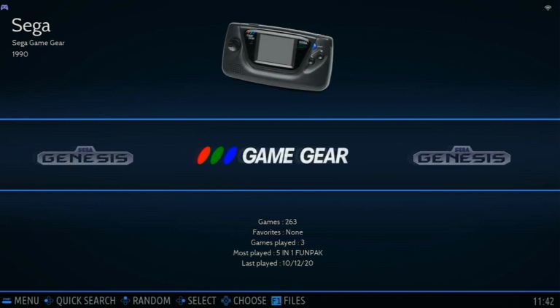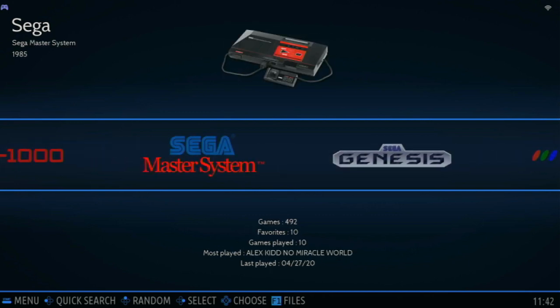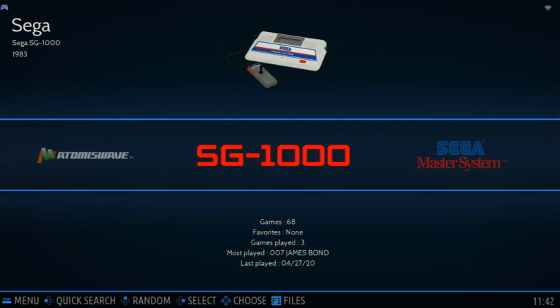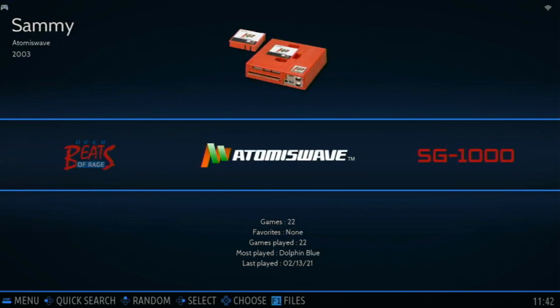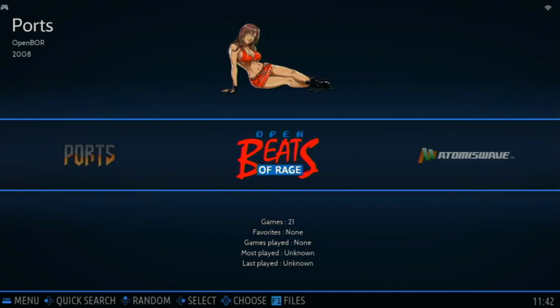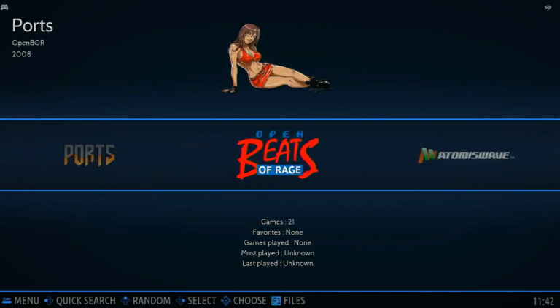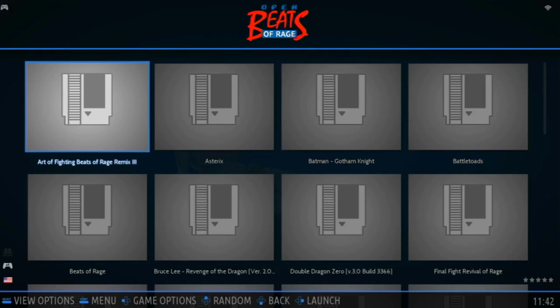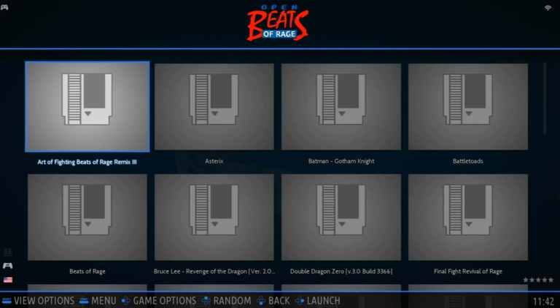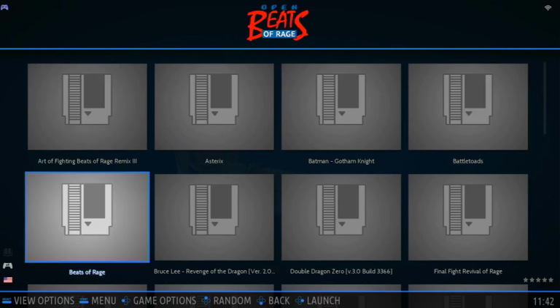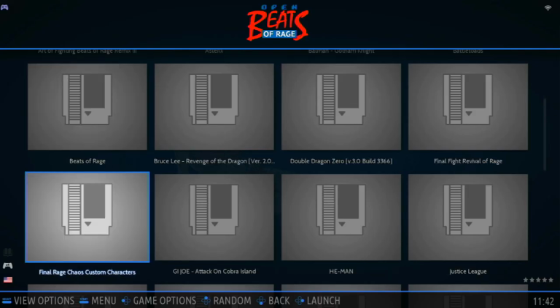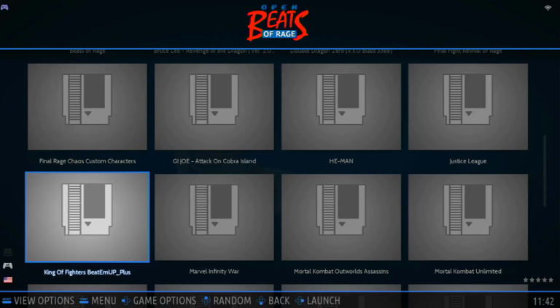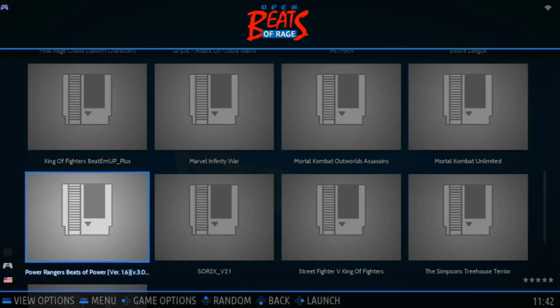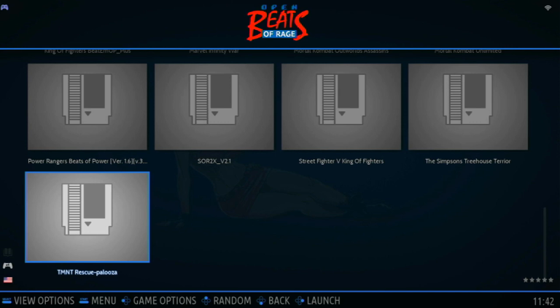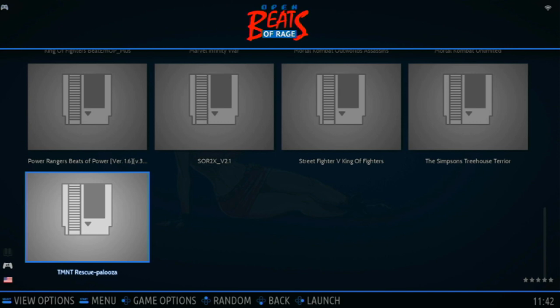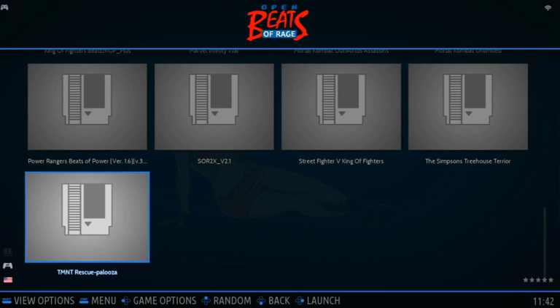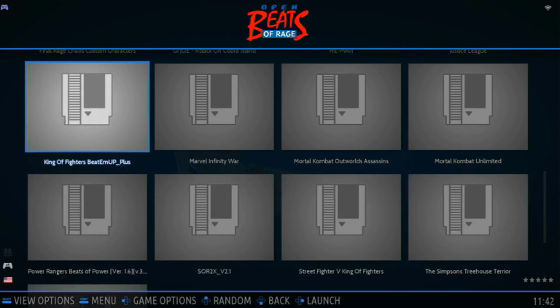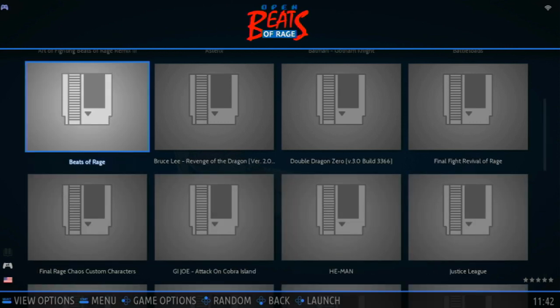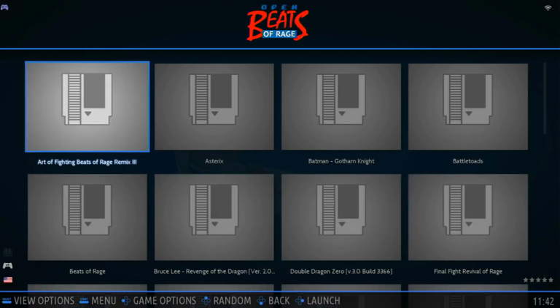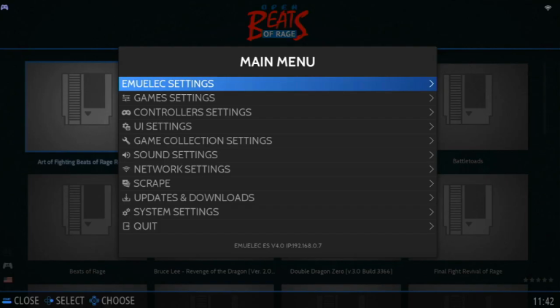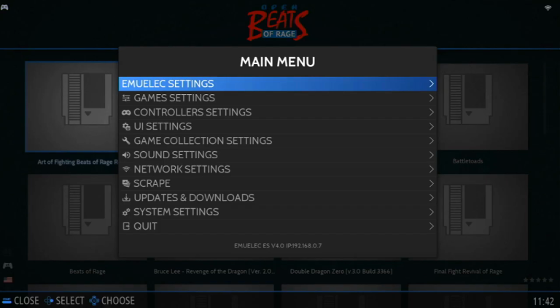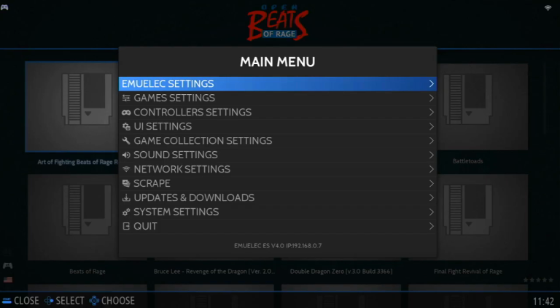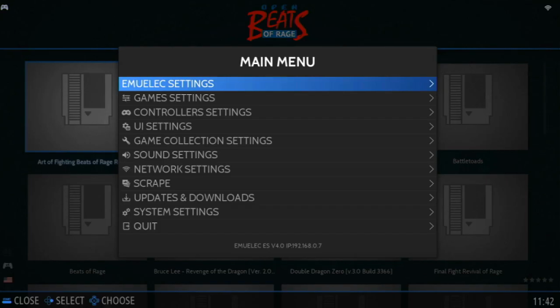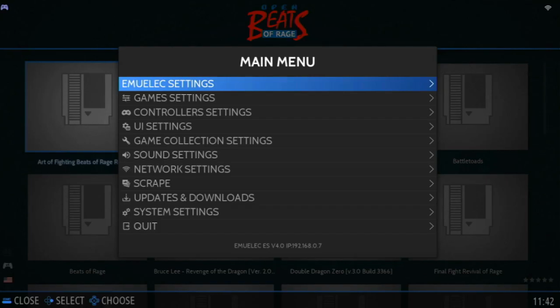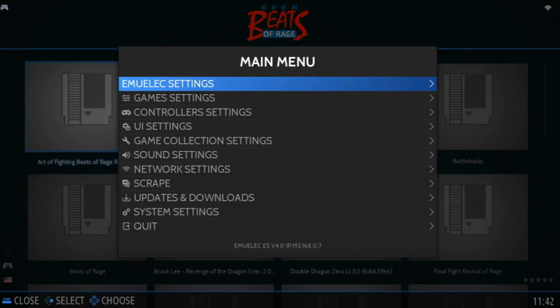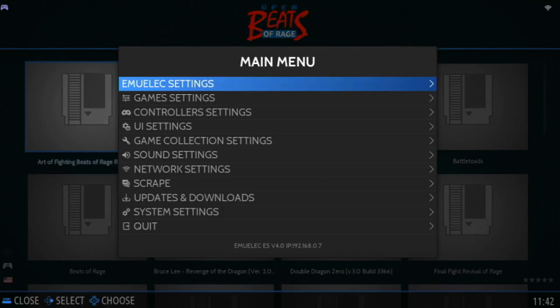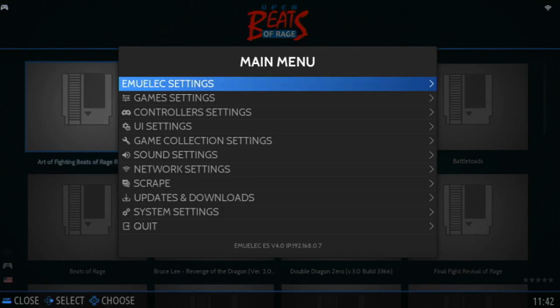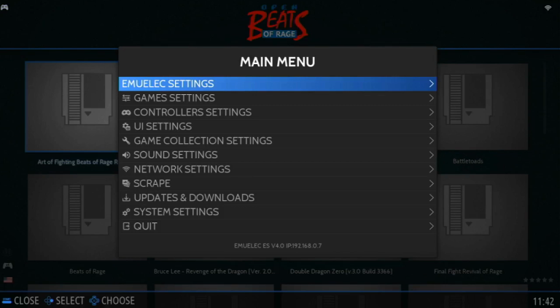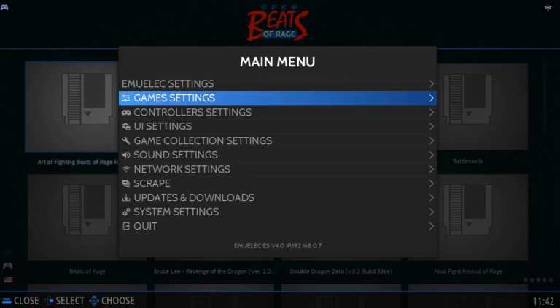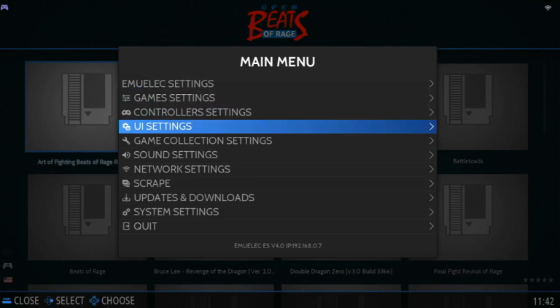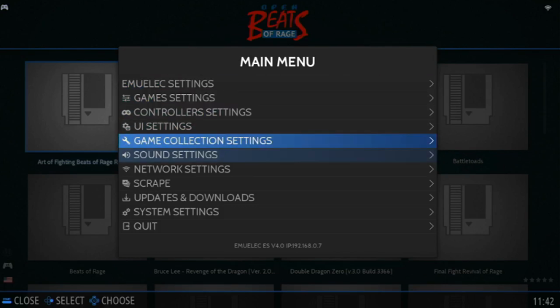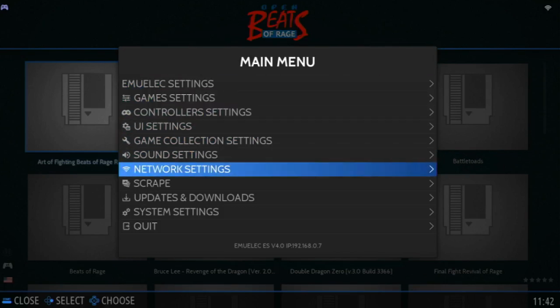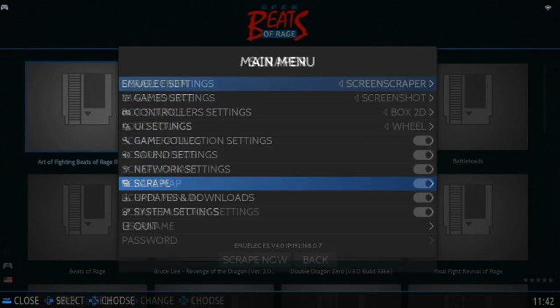Move over to the OpenBR section and you'll see all of your new games. It's not very pretty, but we can get the images and videos by scraping the information from the internet by opening up the Scrape menu.